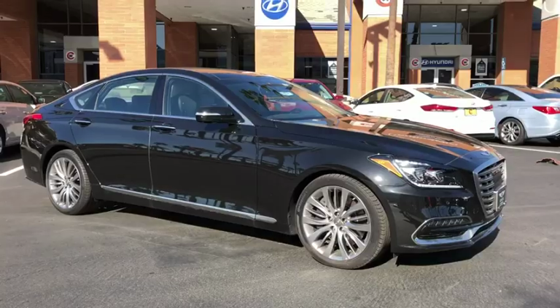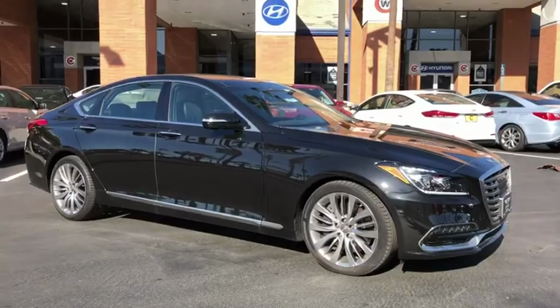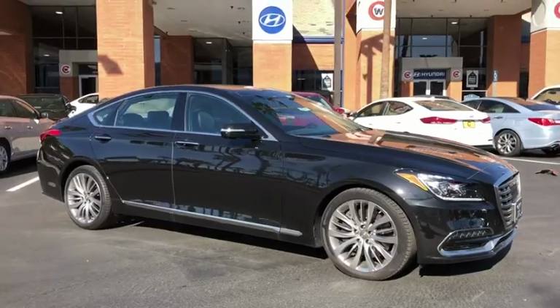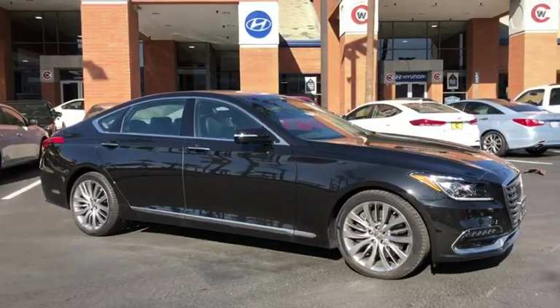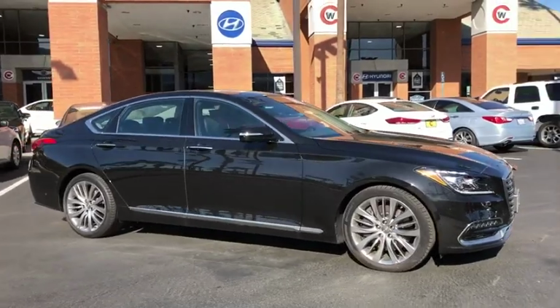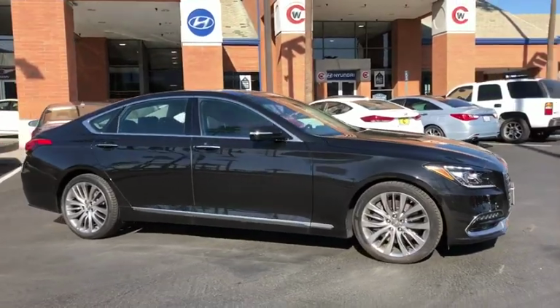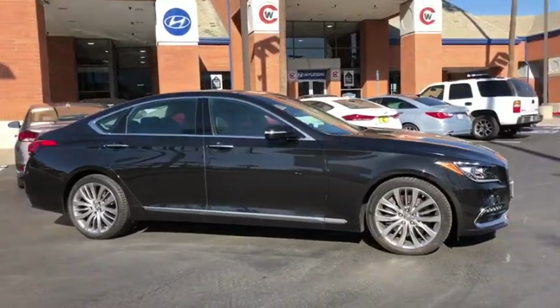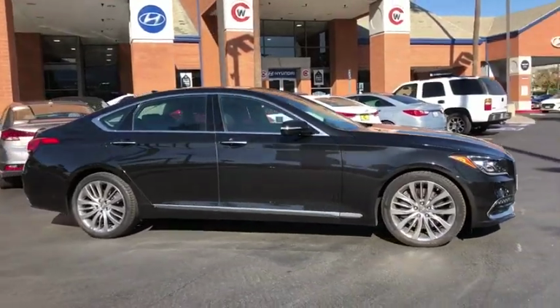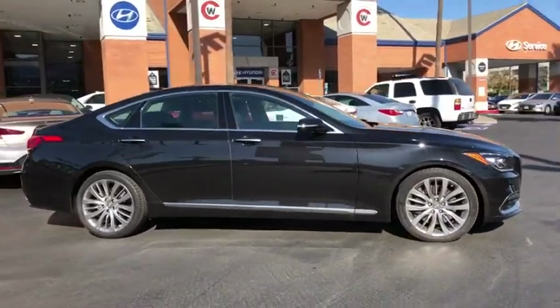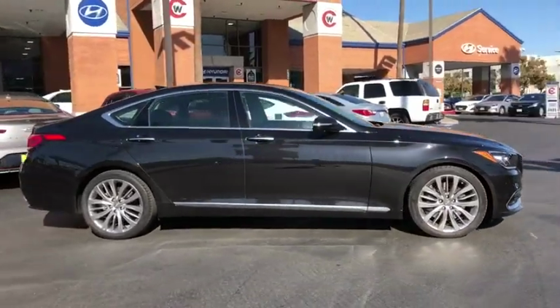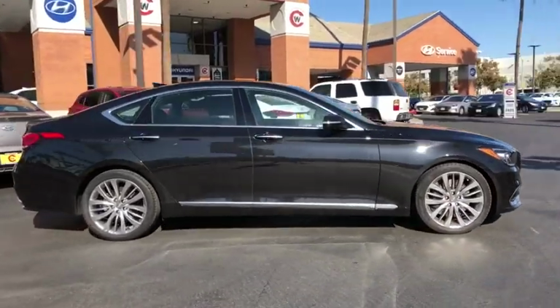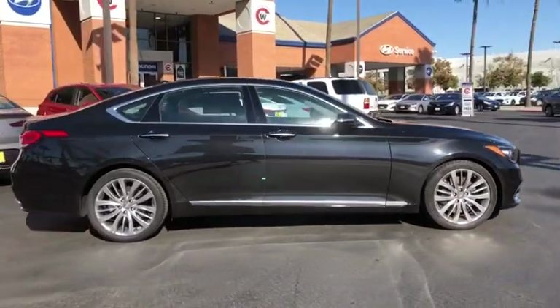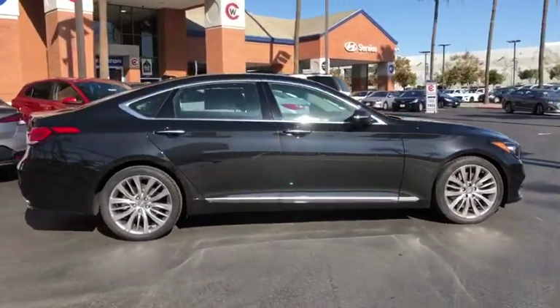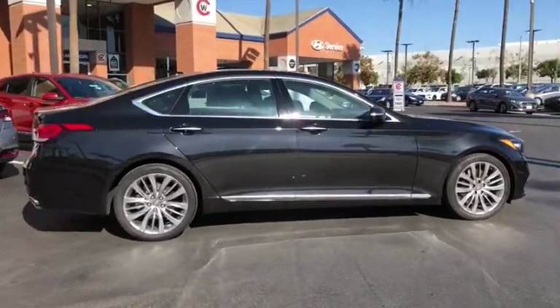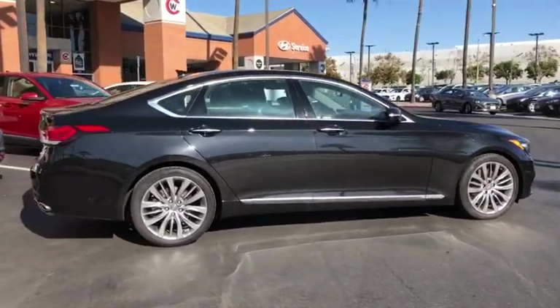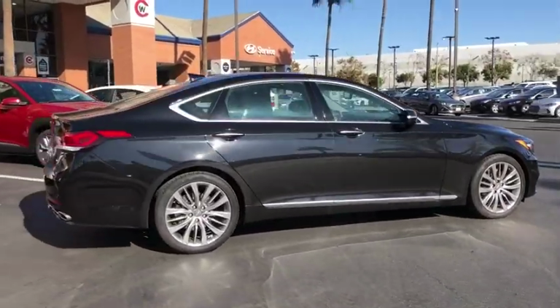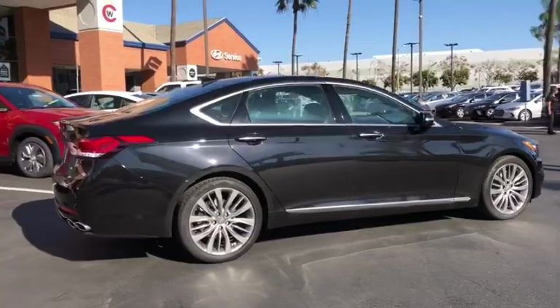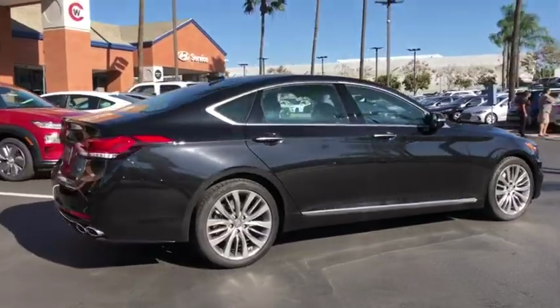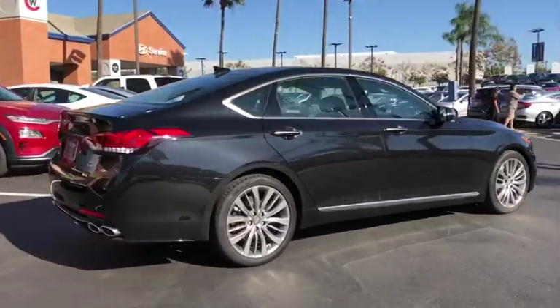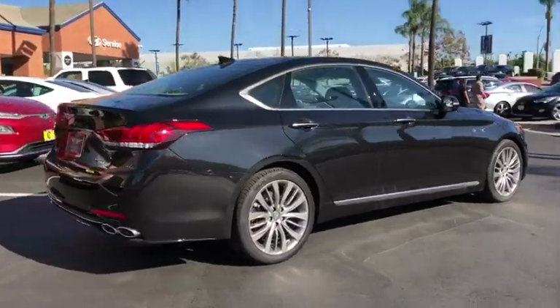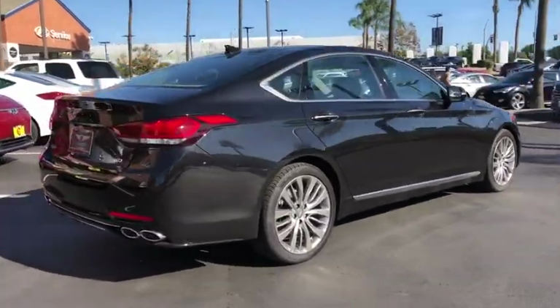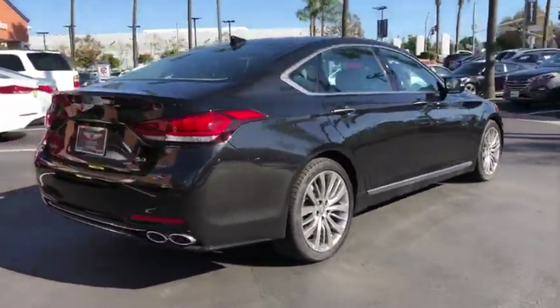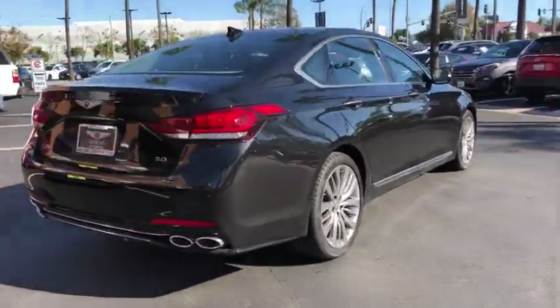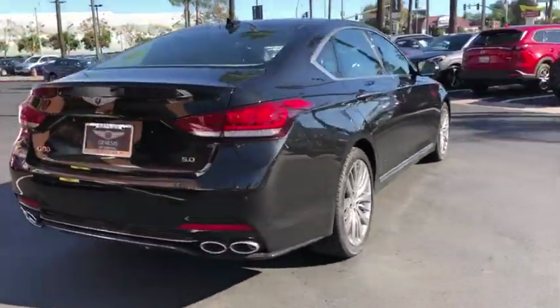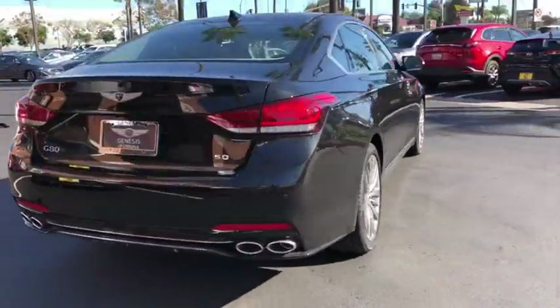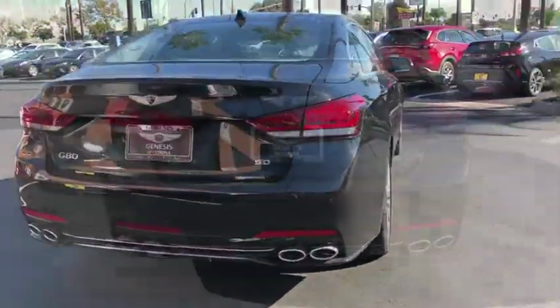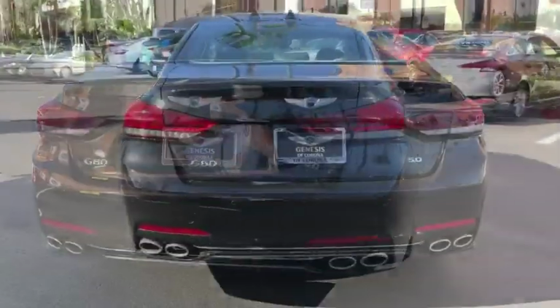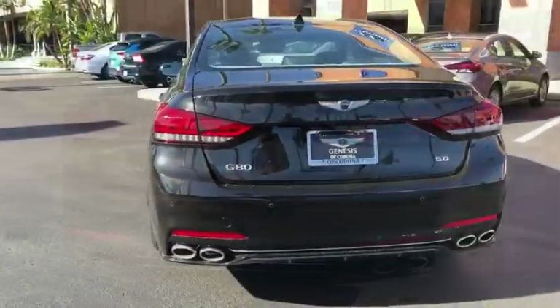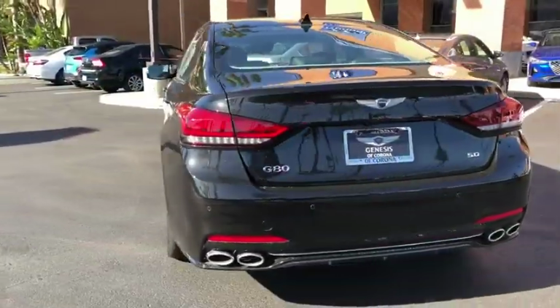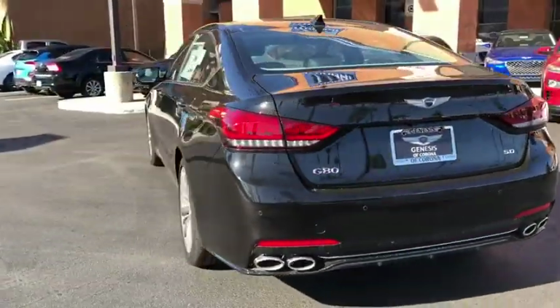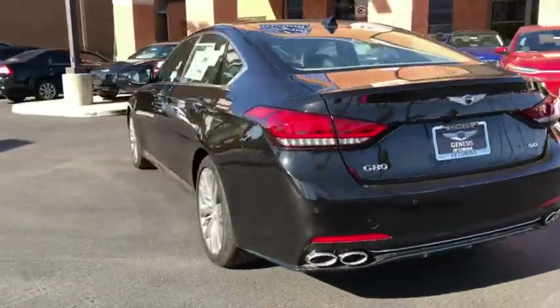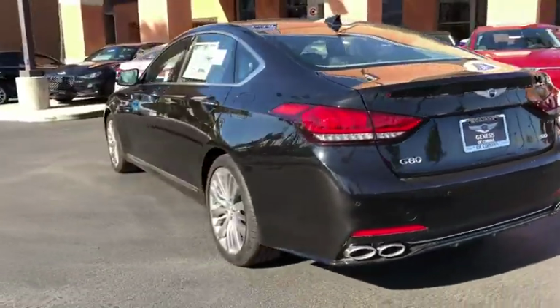Stop by and take a look at this 2019 Genesis. Genesis combines luxury, performance, and engineering for one powerful and memorable driving experience.